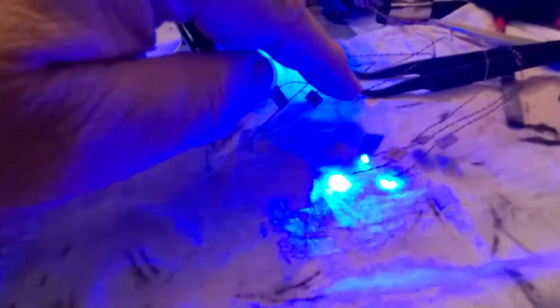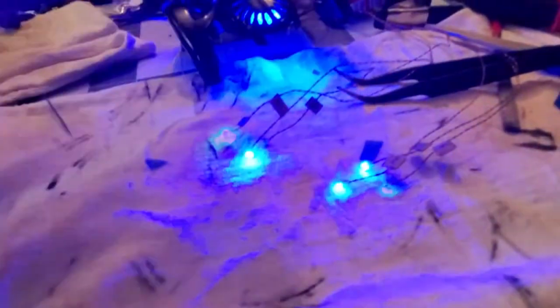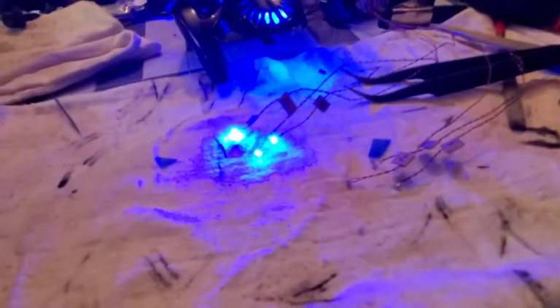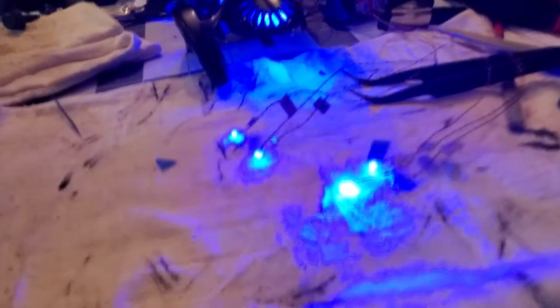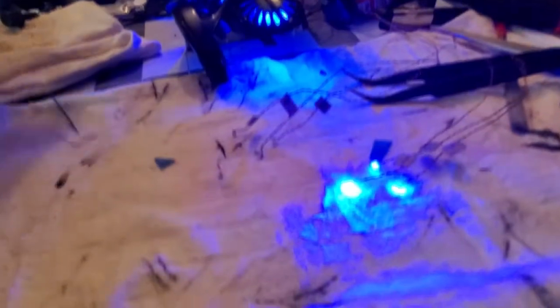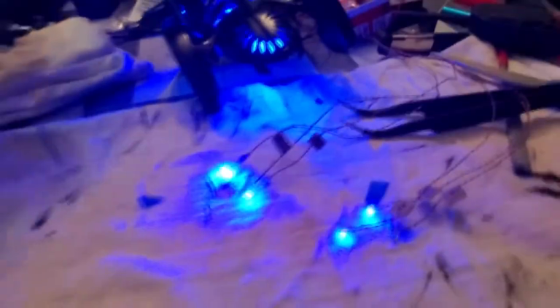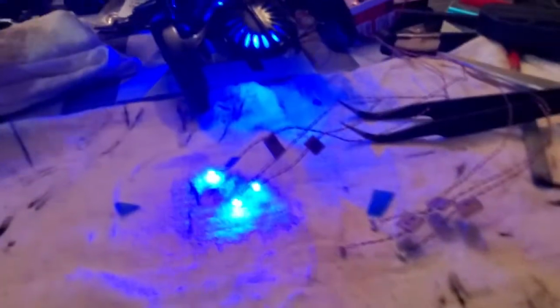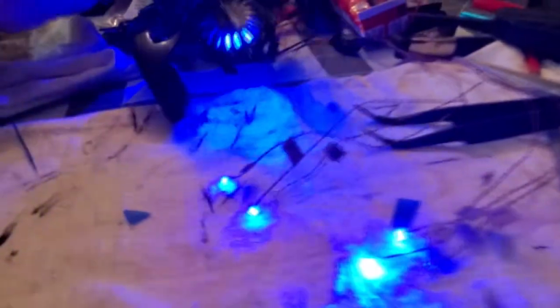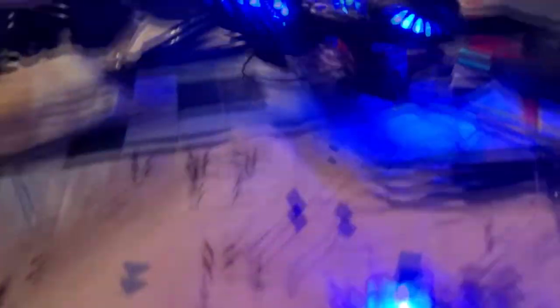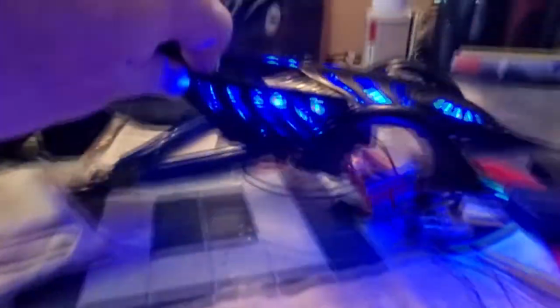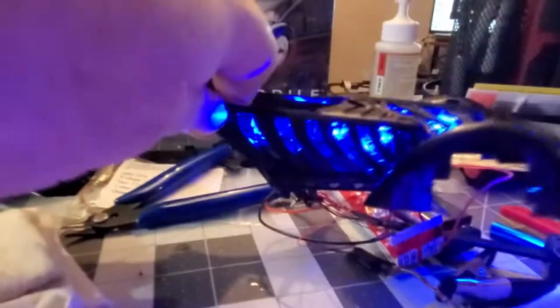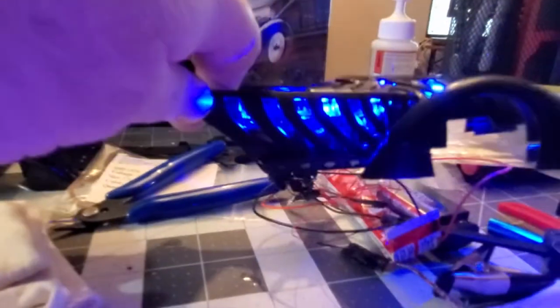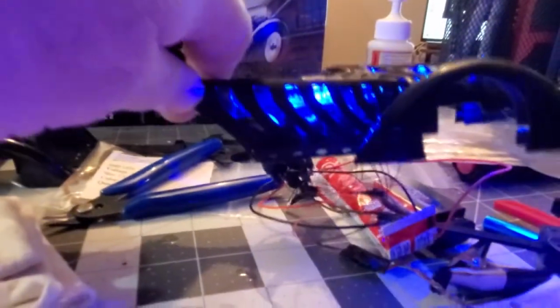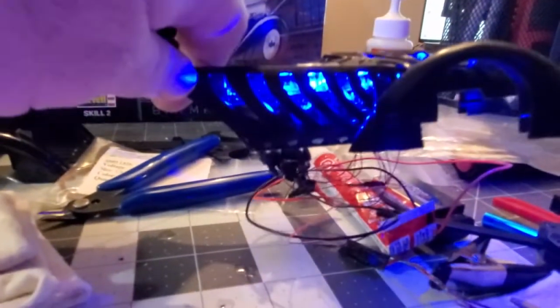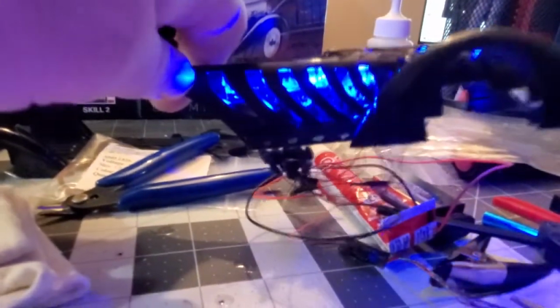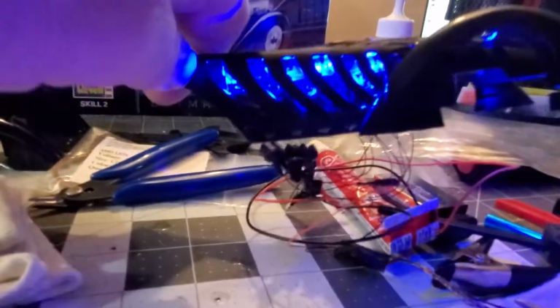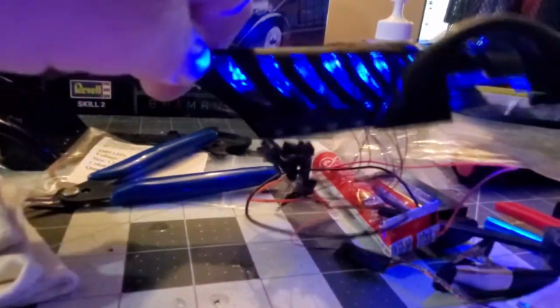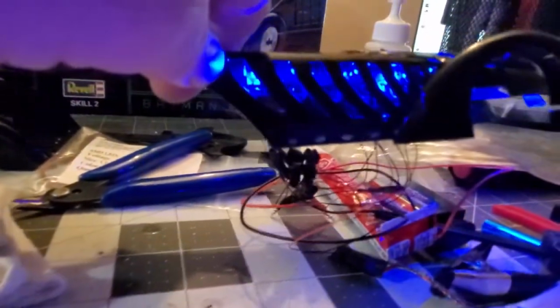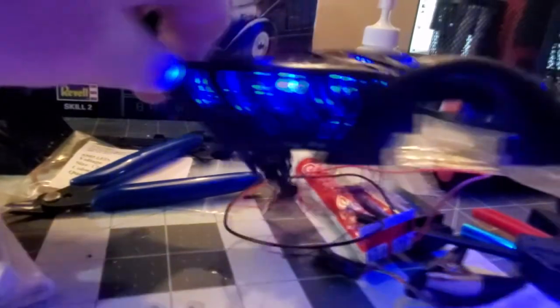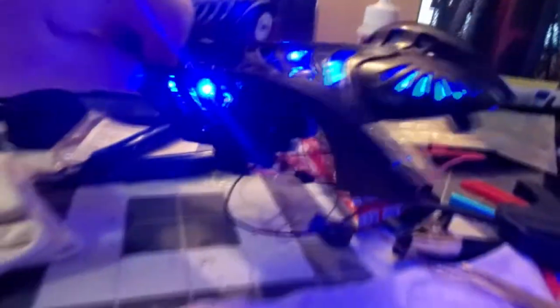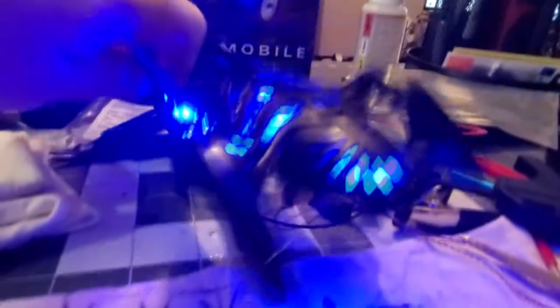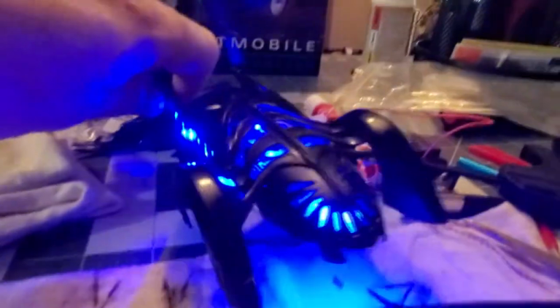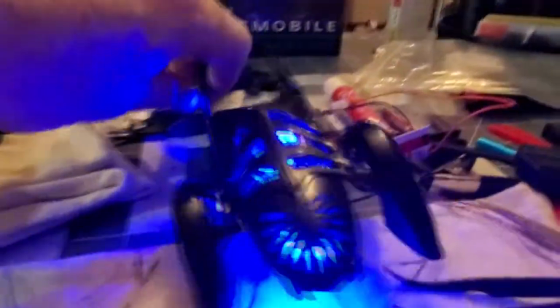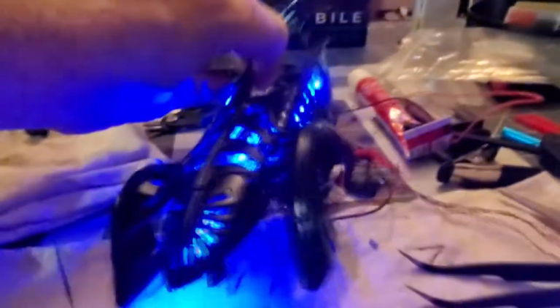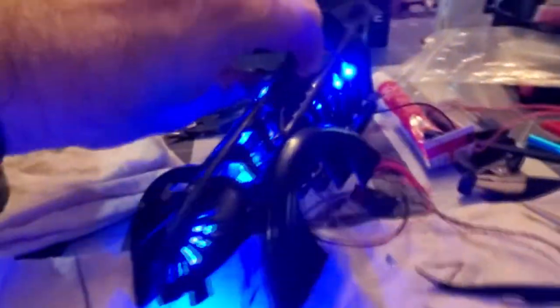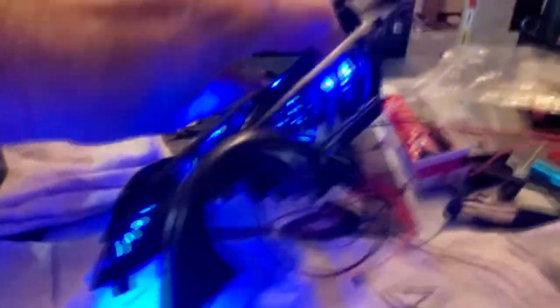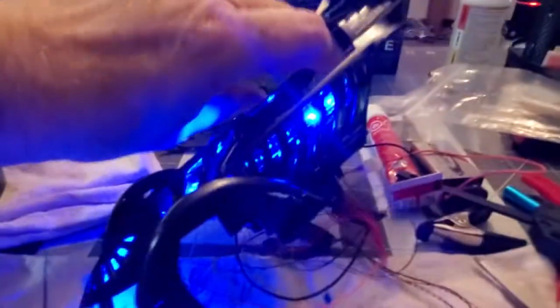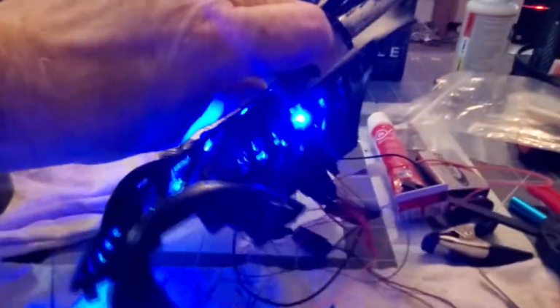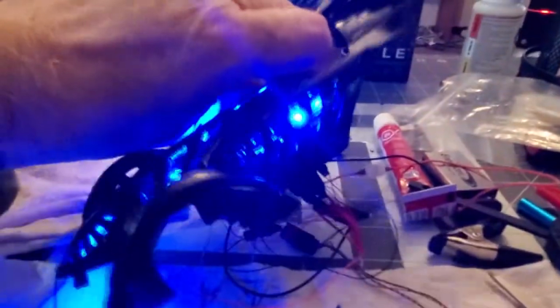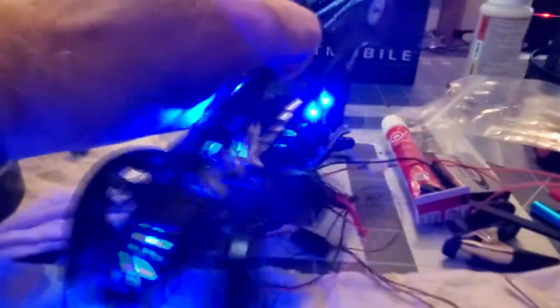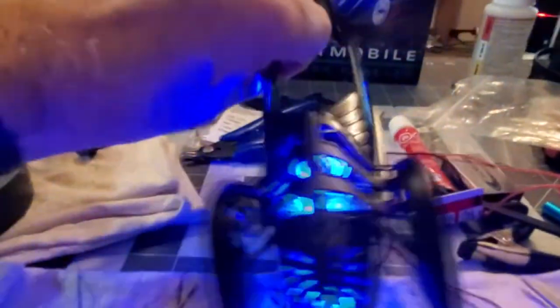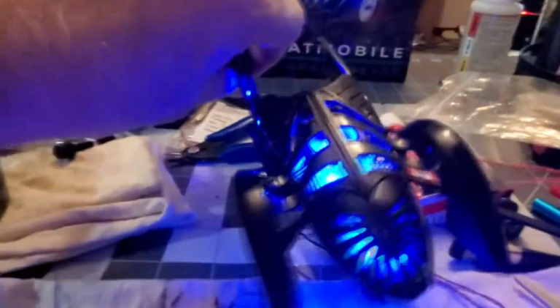Big shout out to them. I'm really excited about what that's going to look like on the bottom with those vents there. Definitely making some good progress — it's coming out really nice.